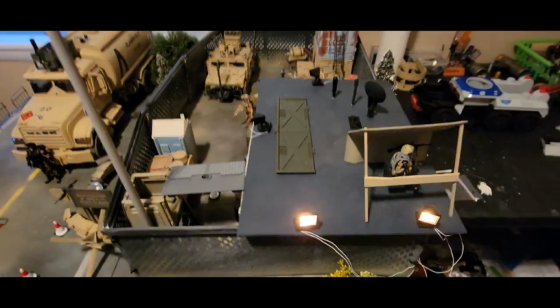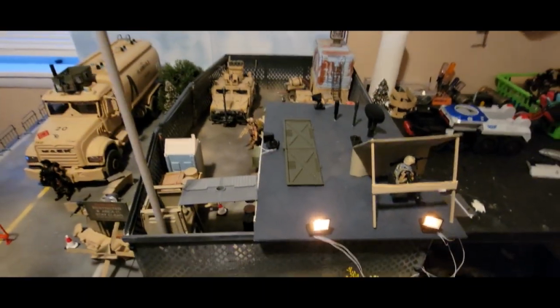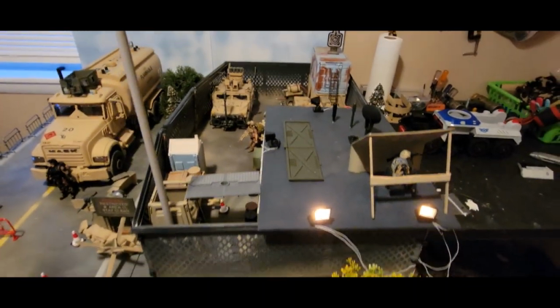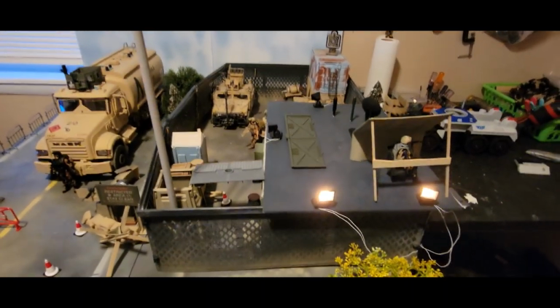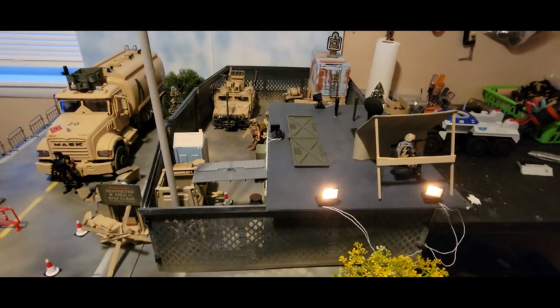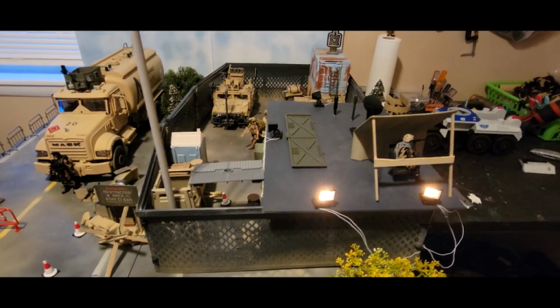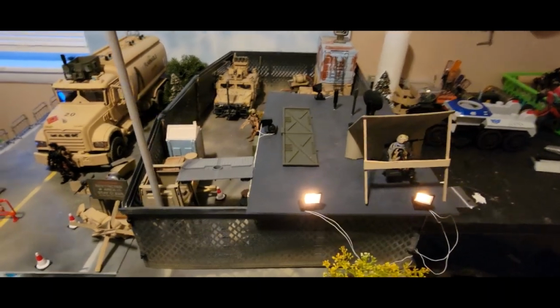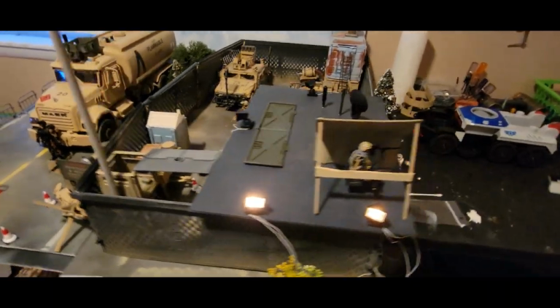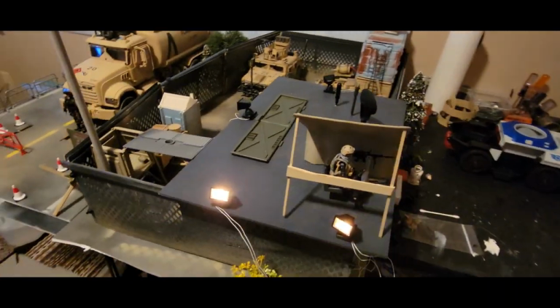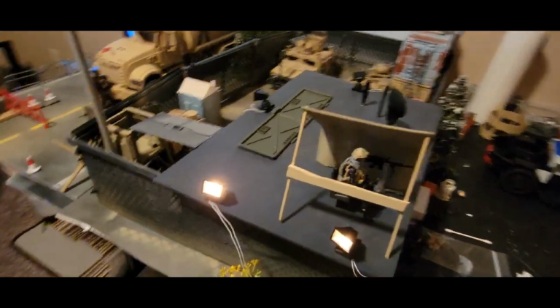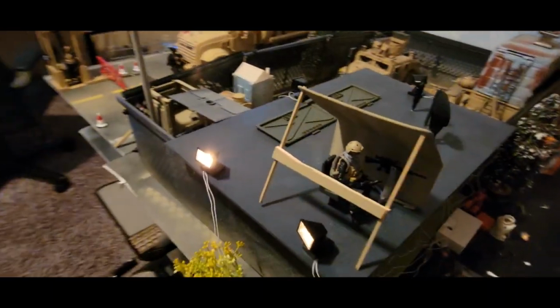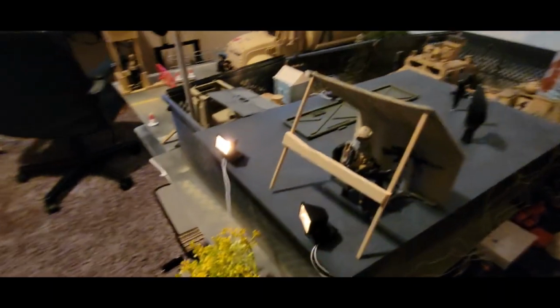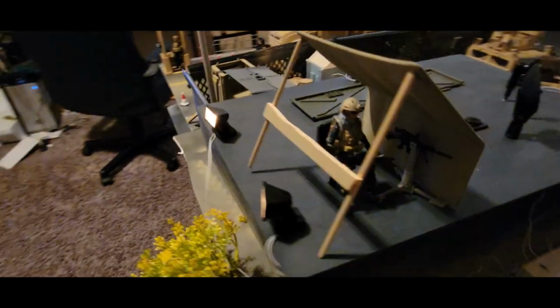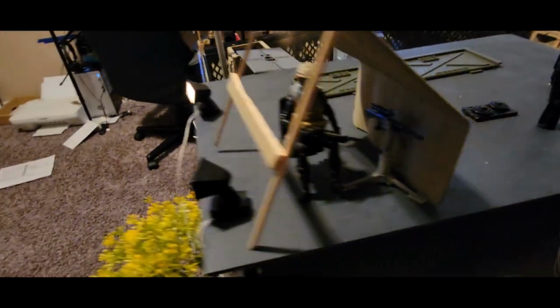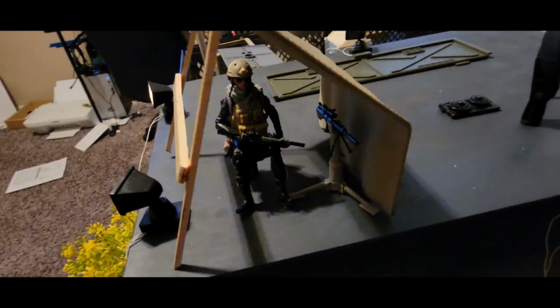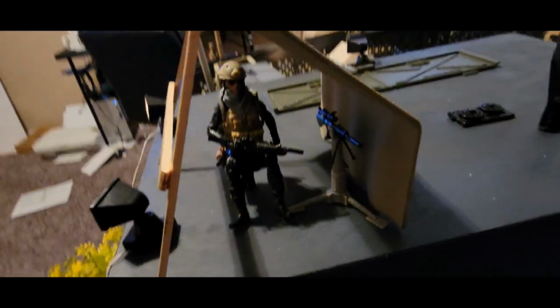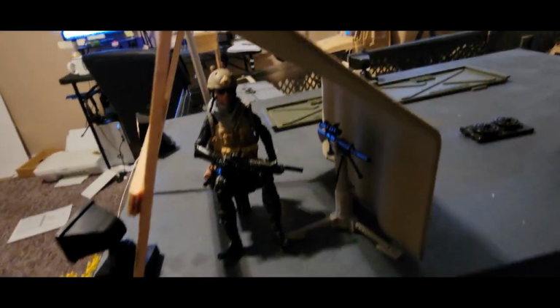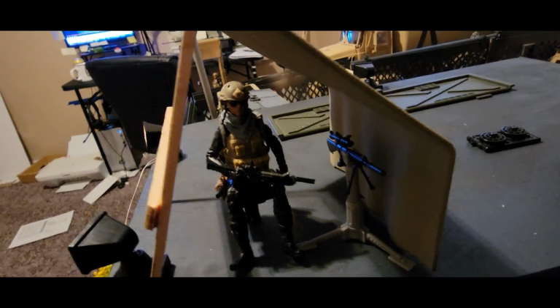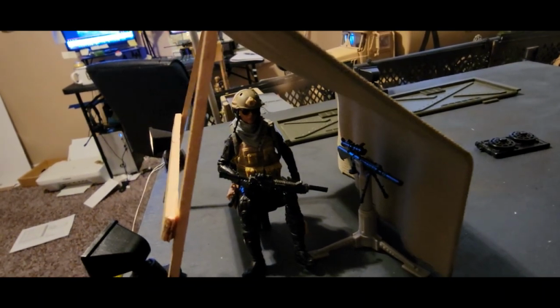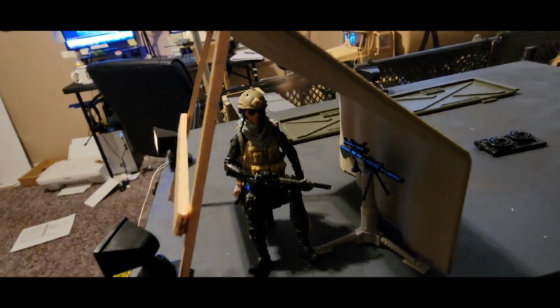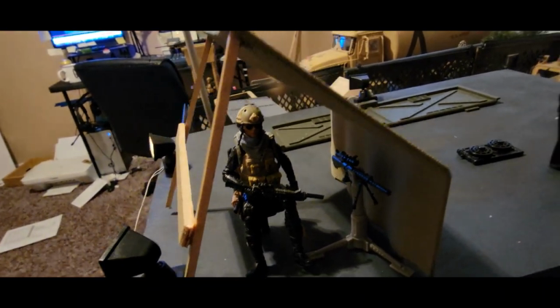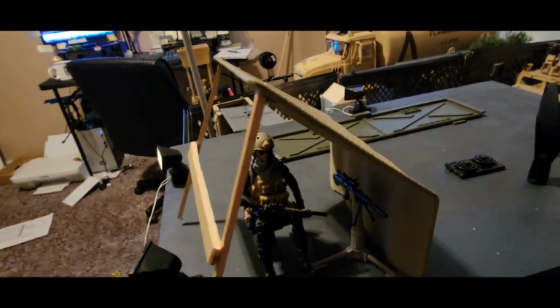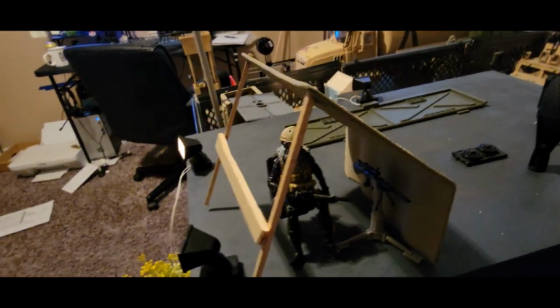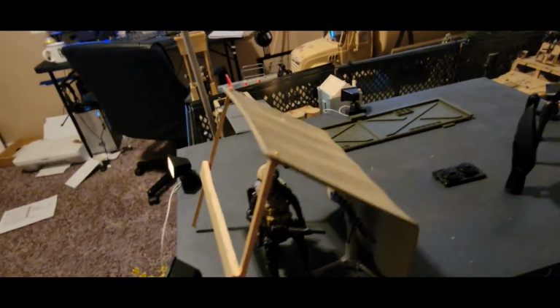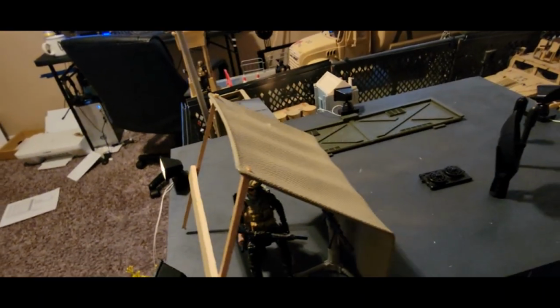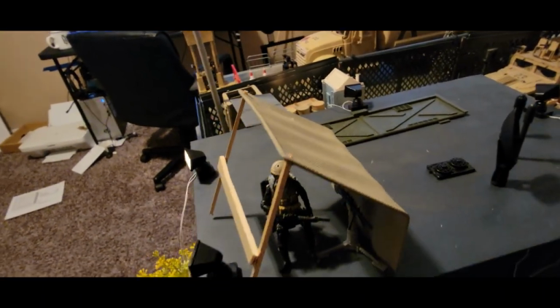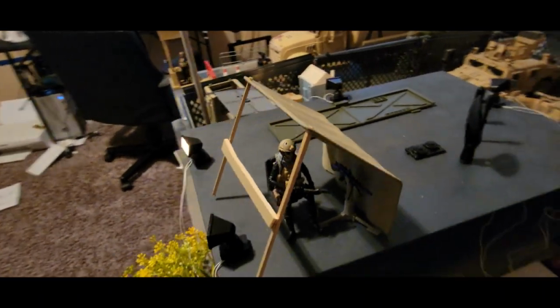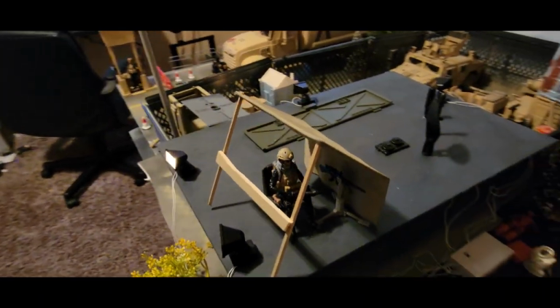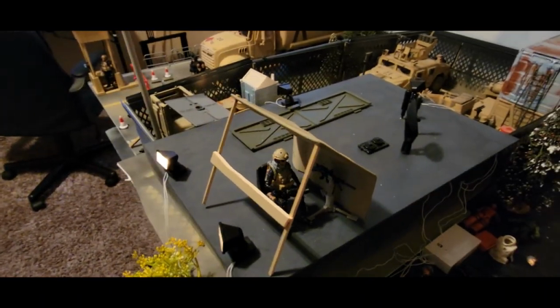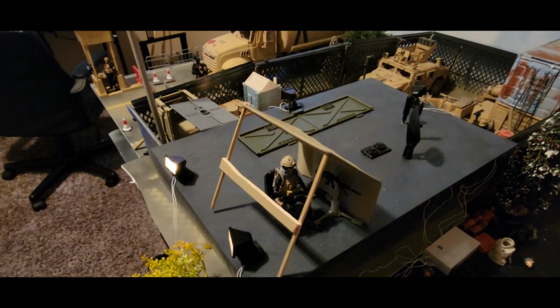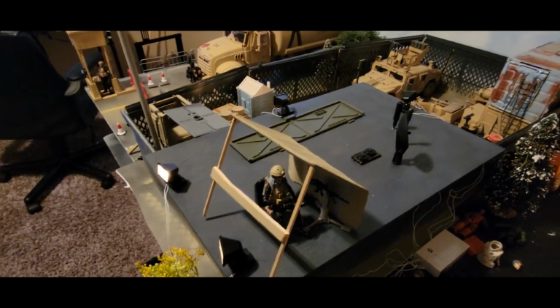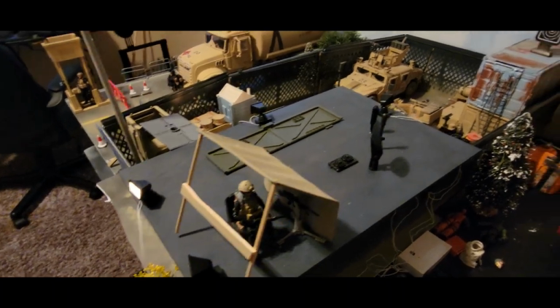This is the inside of the base. It's got a little watchtower right there, and a port-a-potty — of course you gotta have a port-a-potty, gotta have somewhere to use the bathroom. We've got this Marauder gunrunner up here, she's being sheltered by this little shelter, which is another GI Joe item I got at the GI Joe convention.